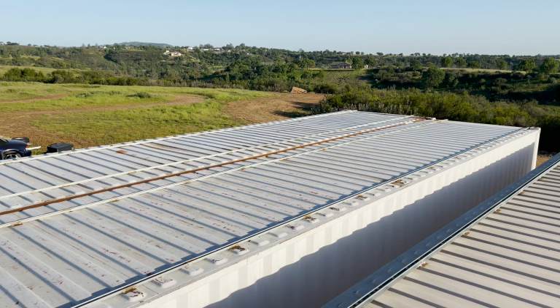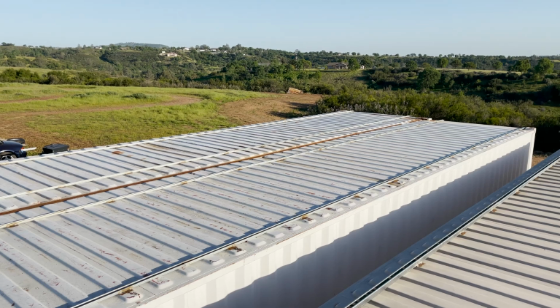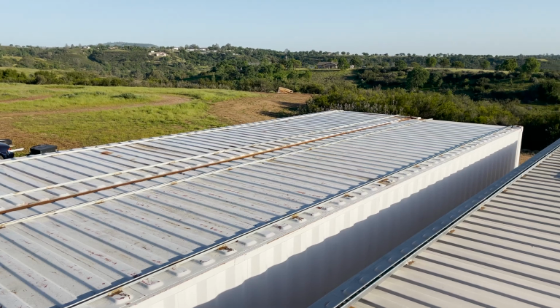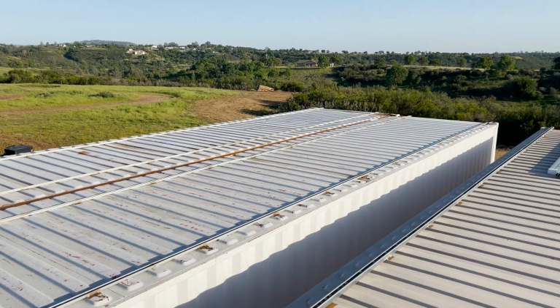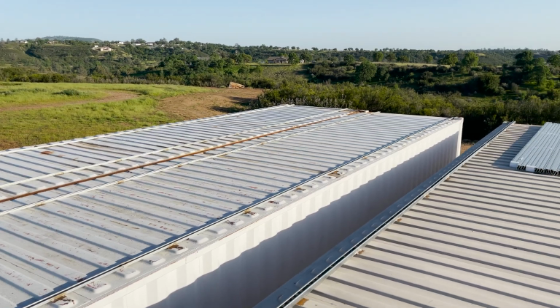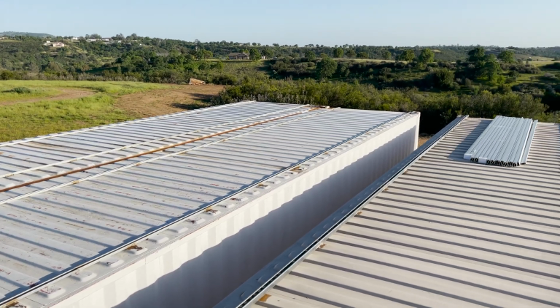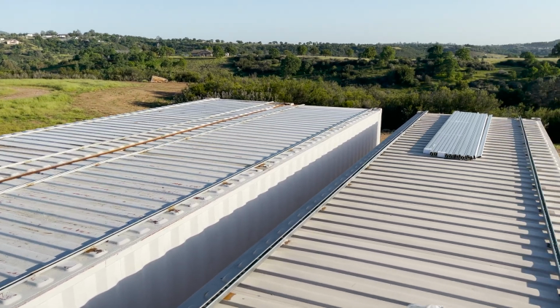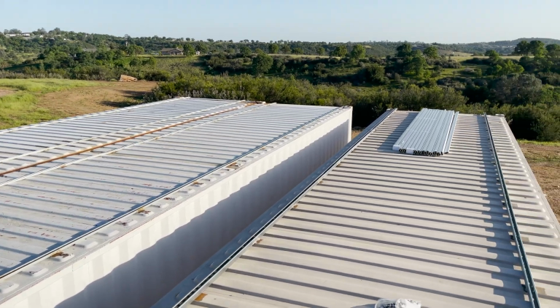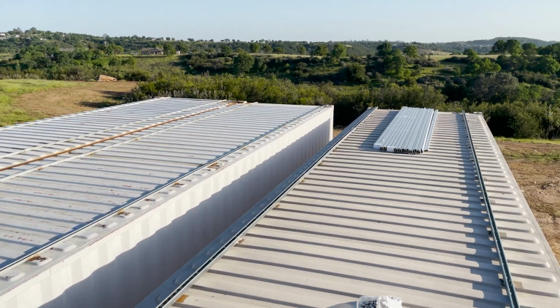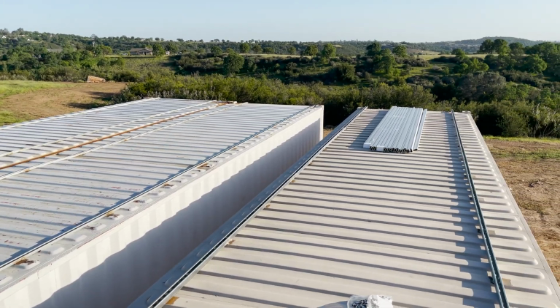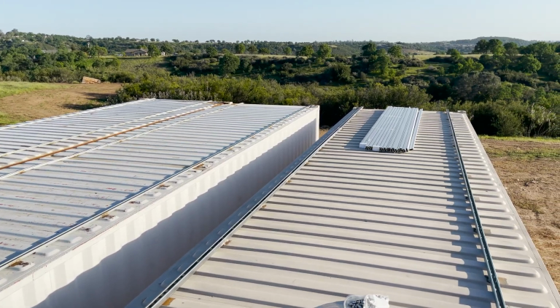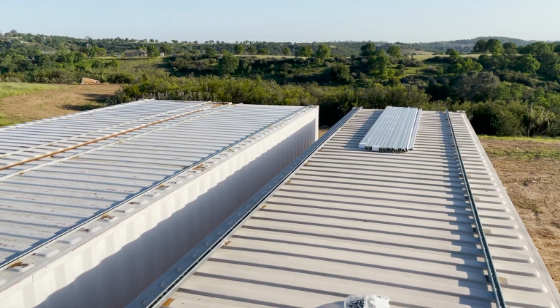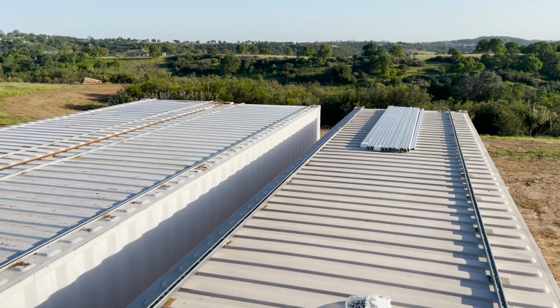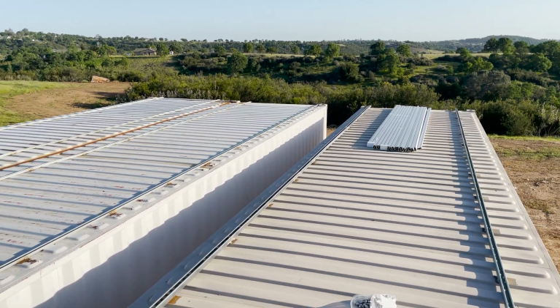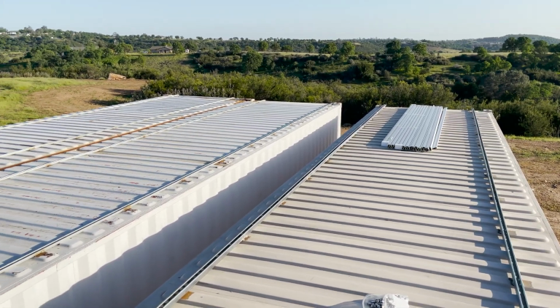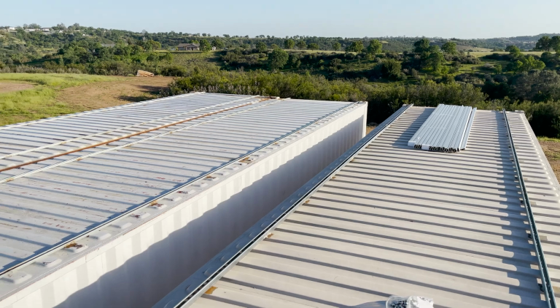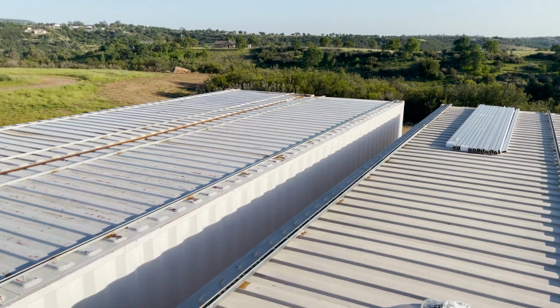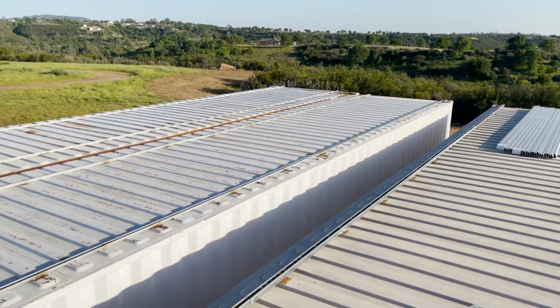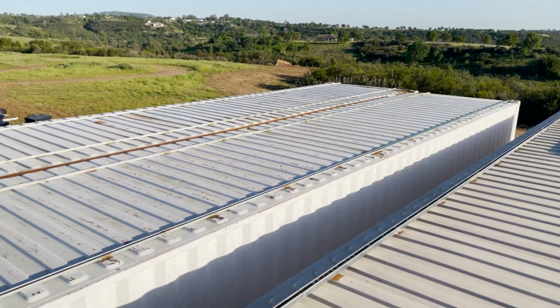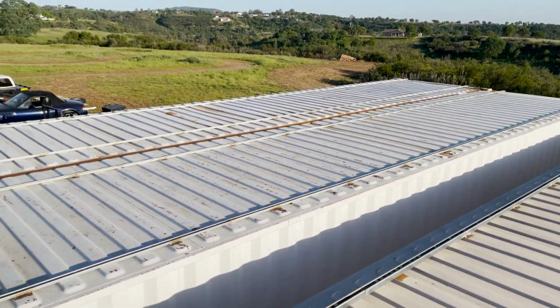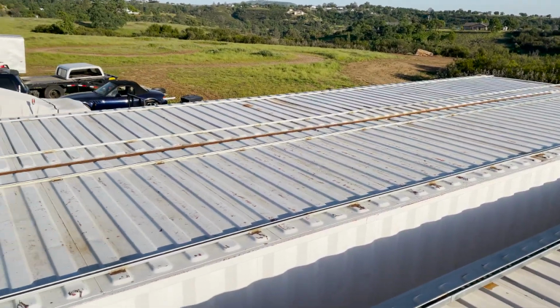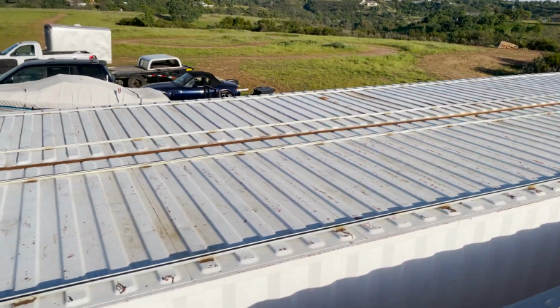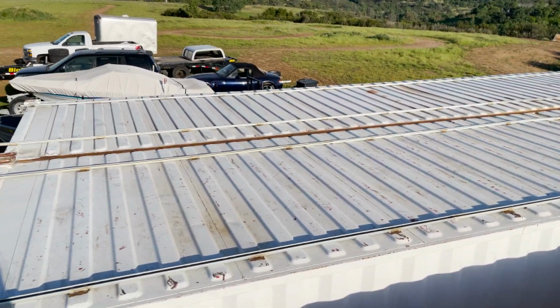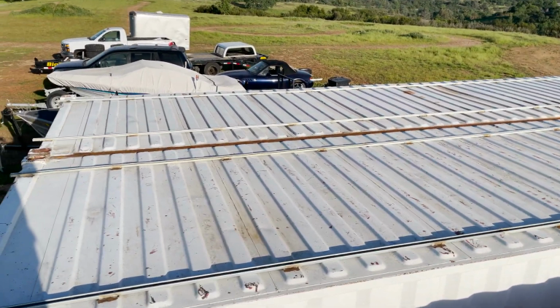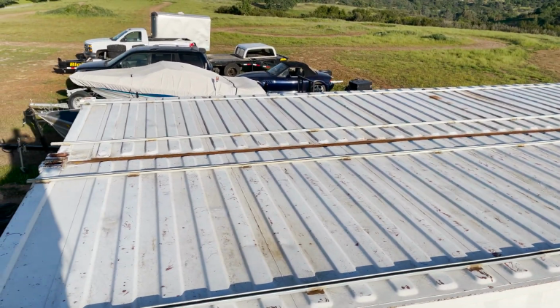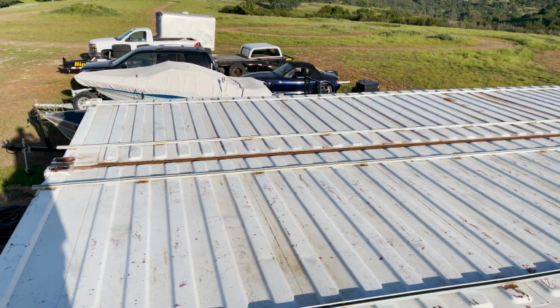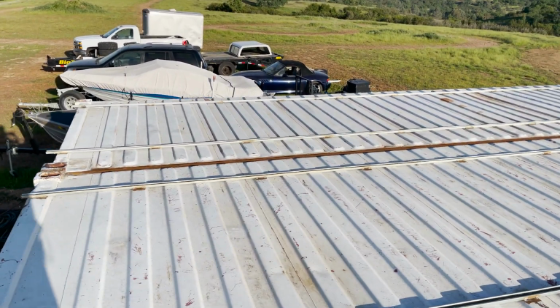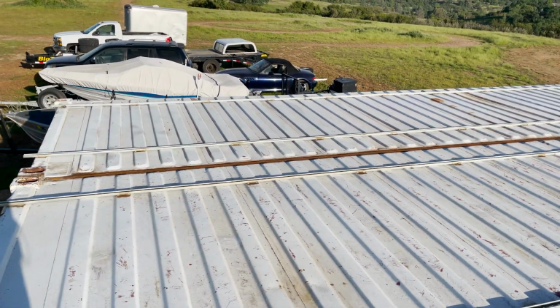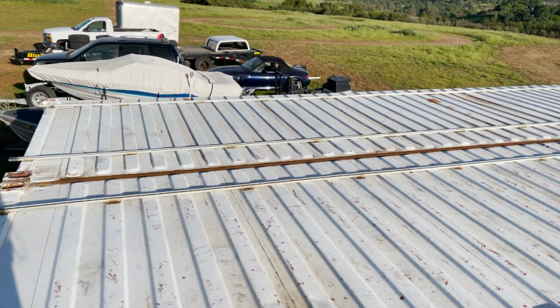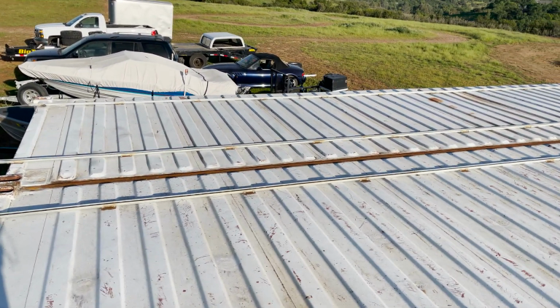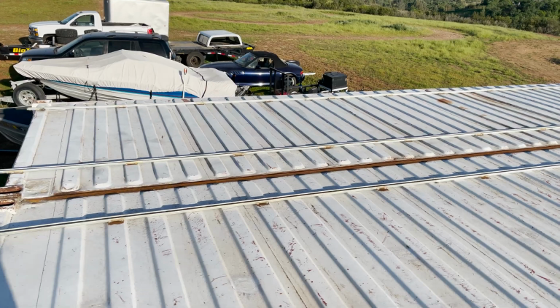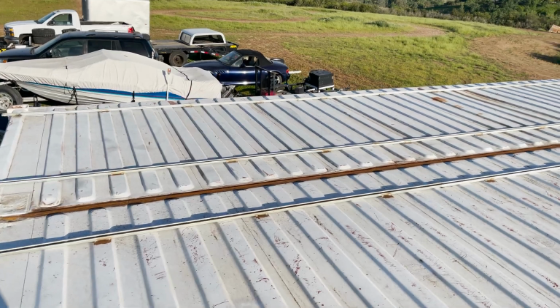Welcome back everybody, HitechLab here. We are installing solar on the roof of our lab and a little bit has changed since we made our last video on the lab build series.